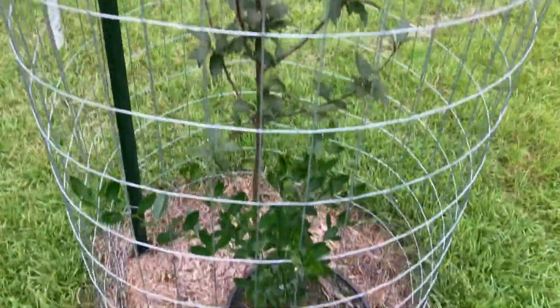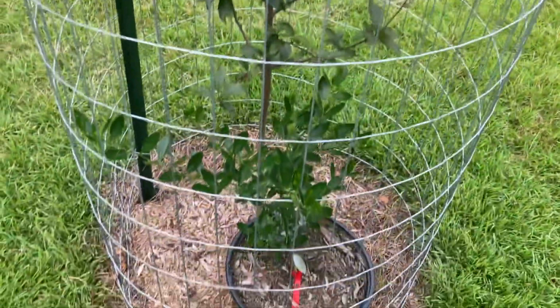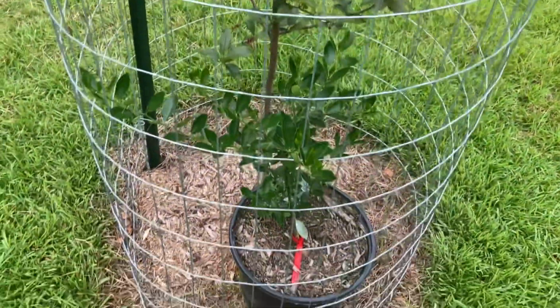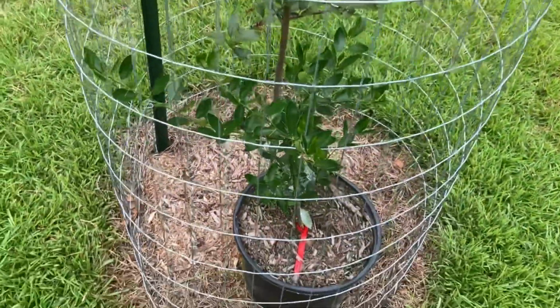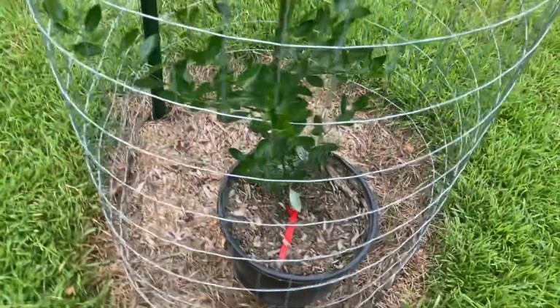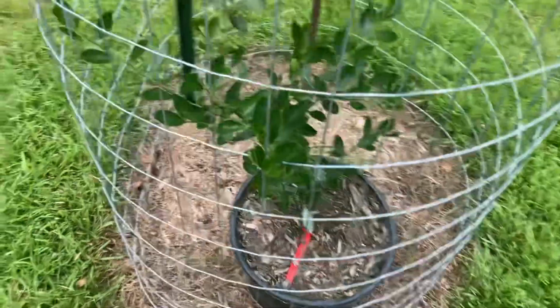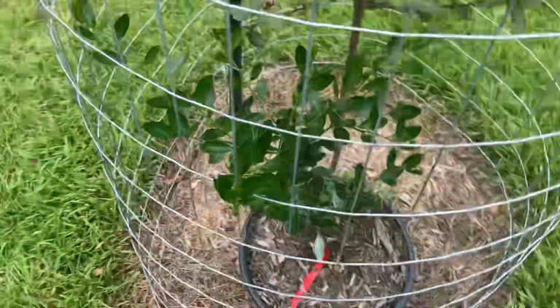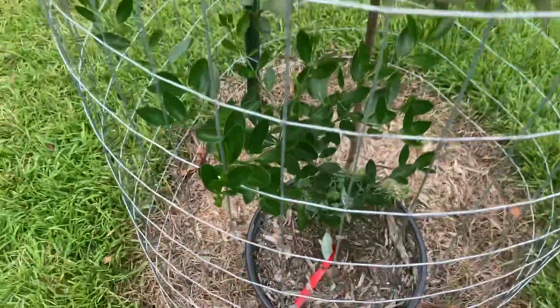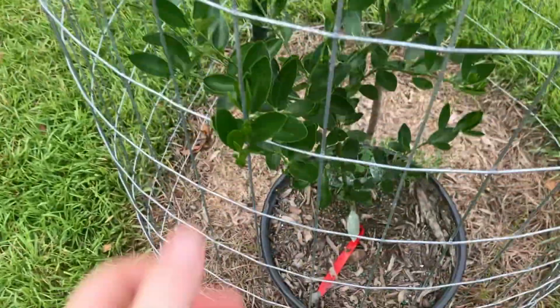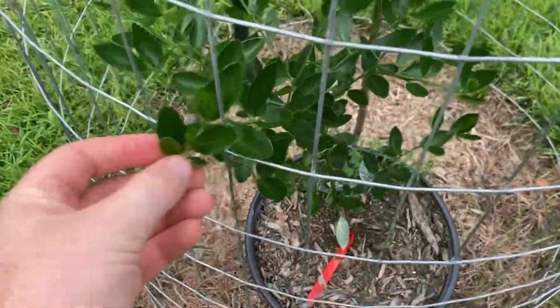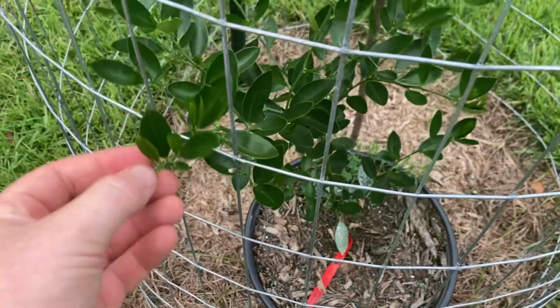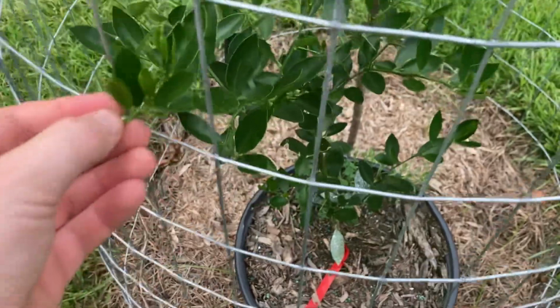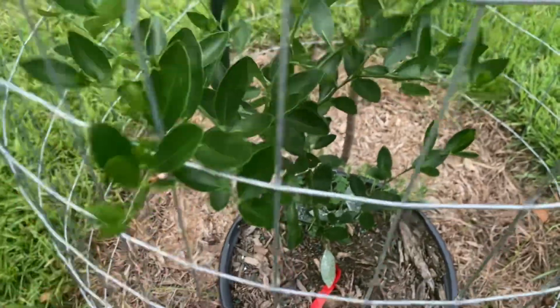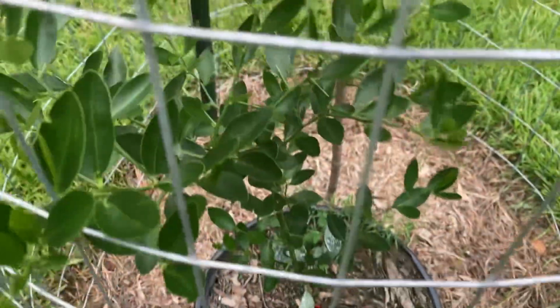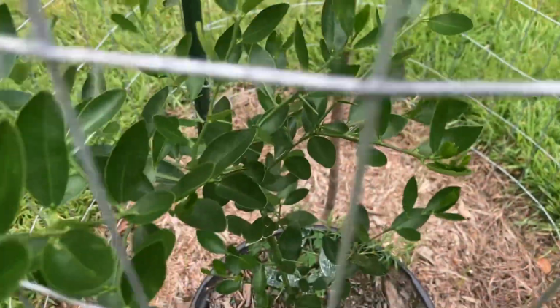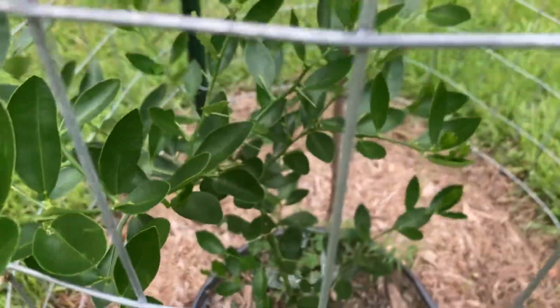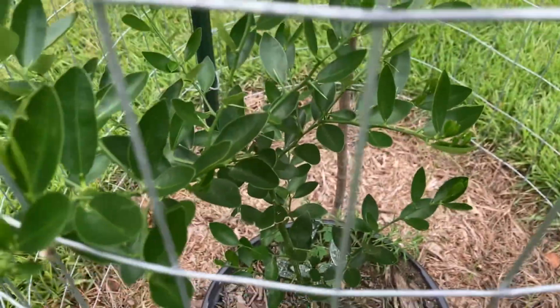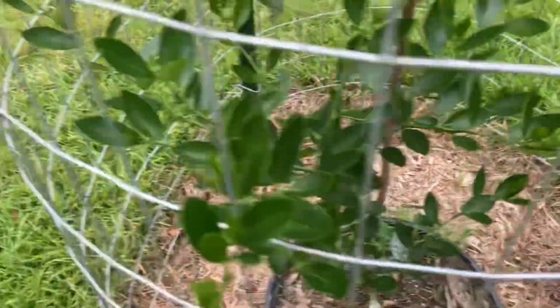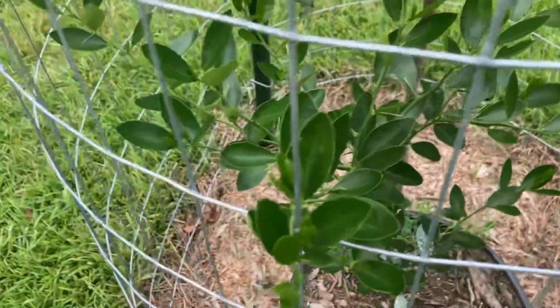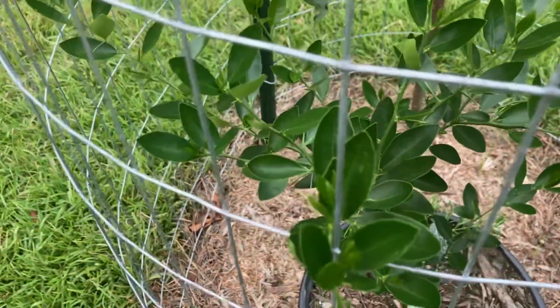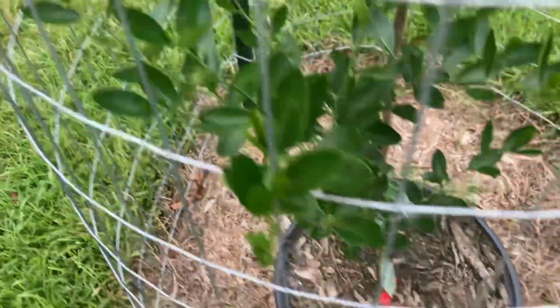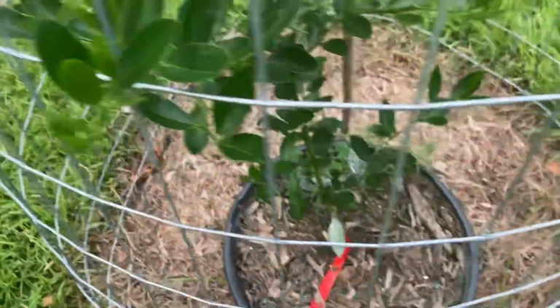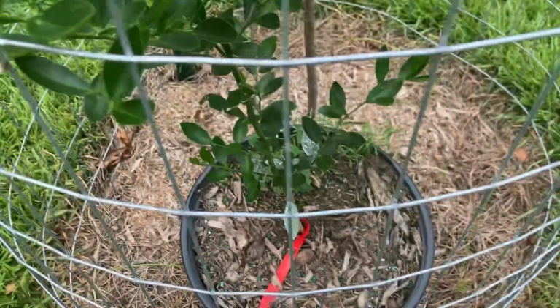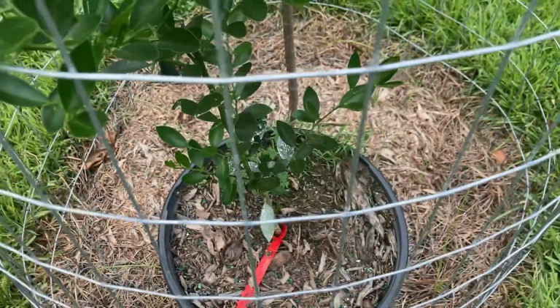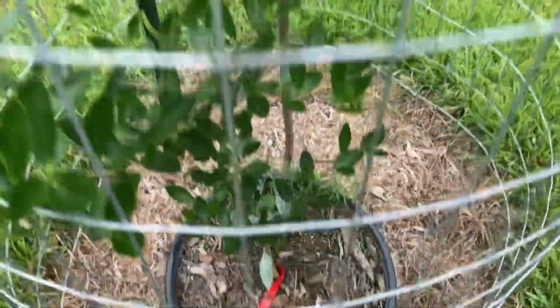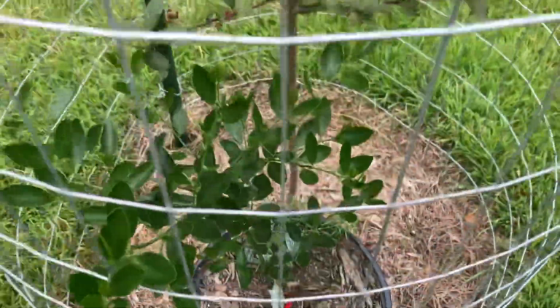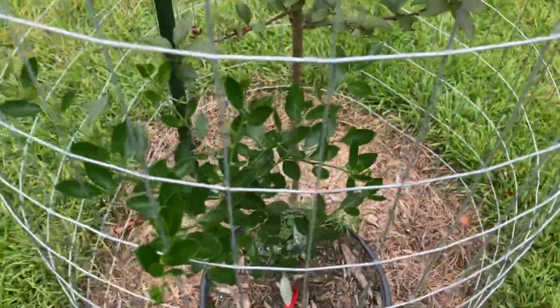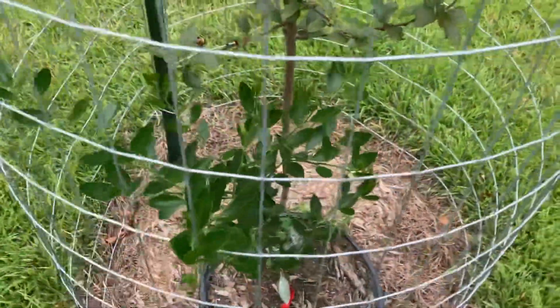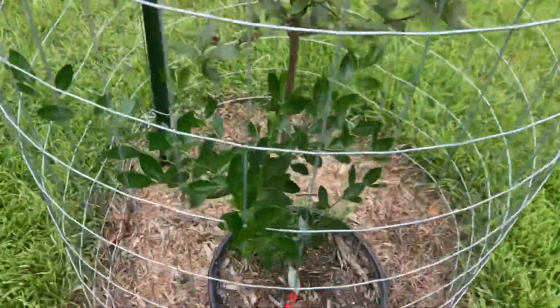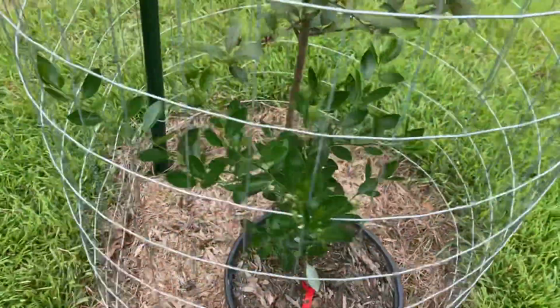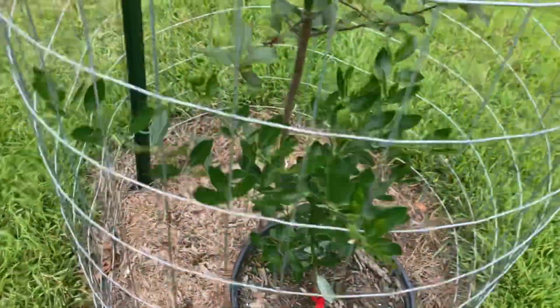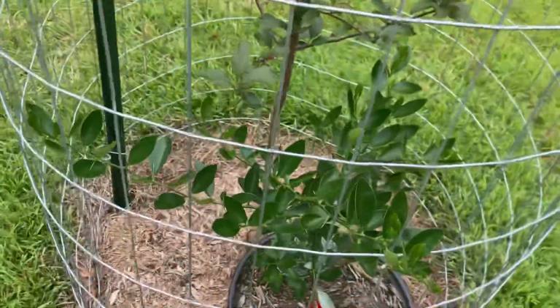And this right here — I was told this was a kumquat, but it's got thorns on it. I don't know what it is. It's a mystery — mystery citrus. But we'll plant it out and we'll see what happens.